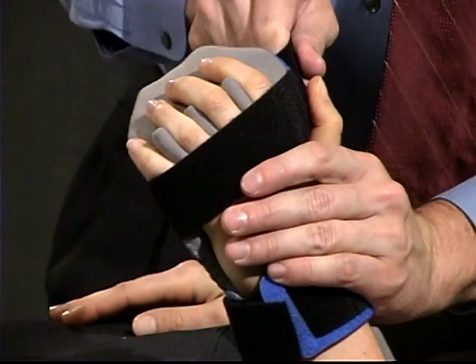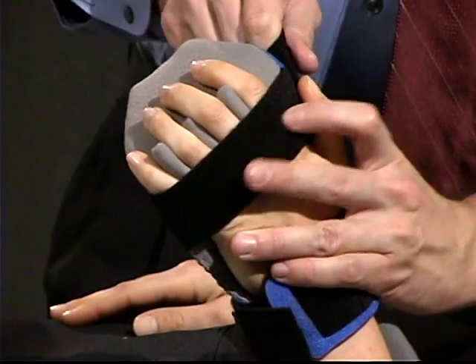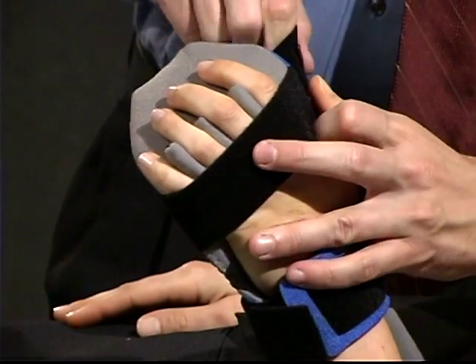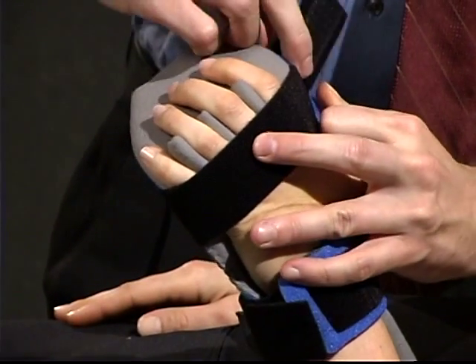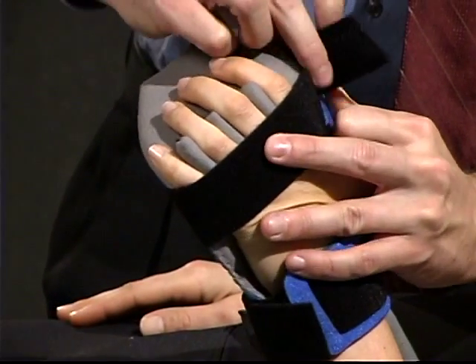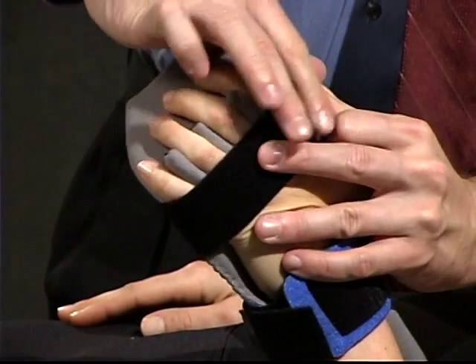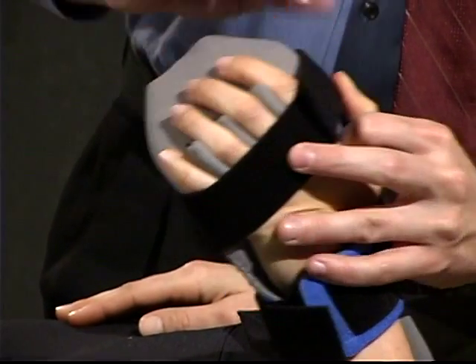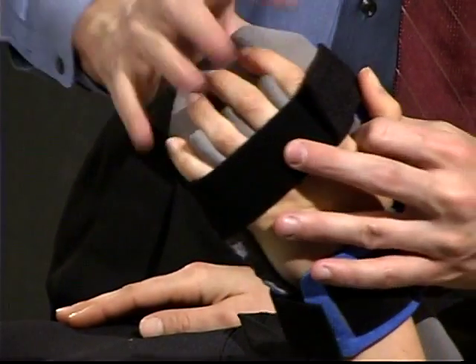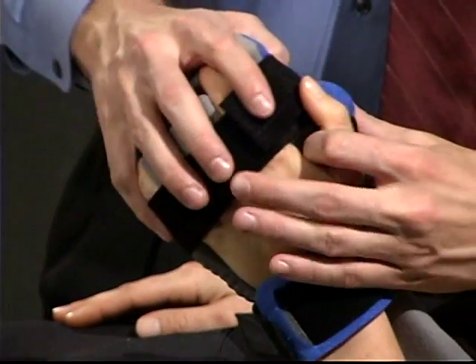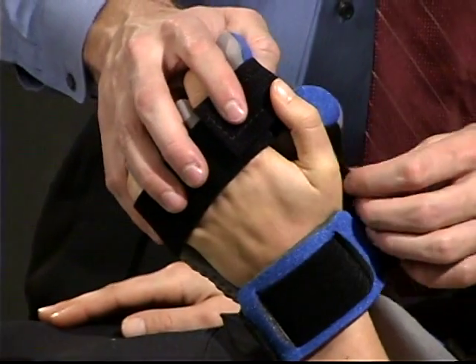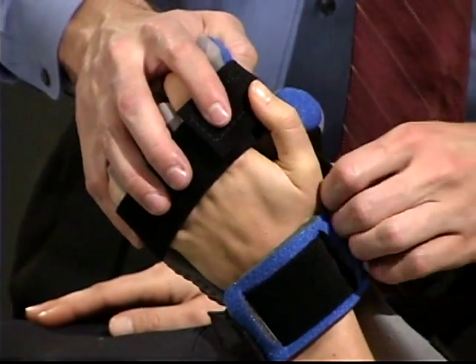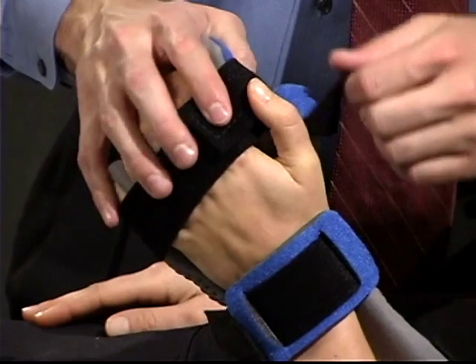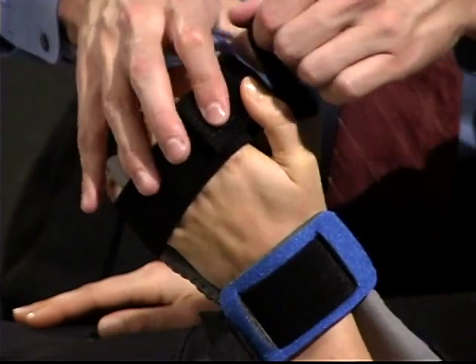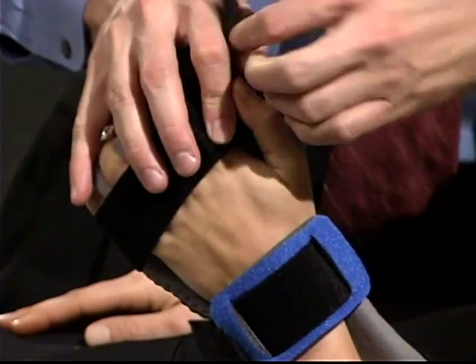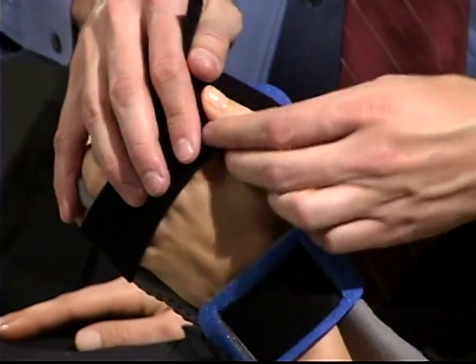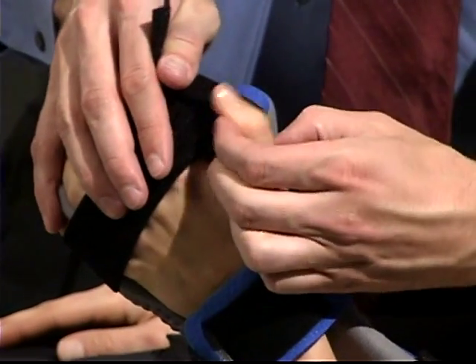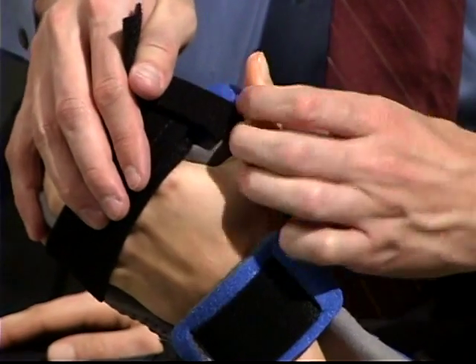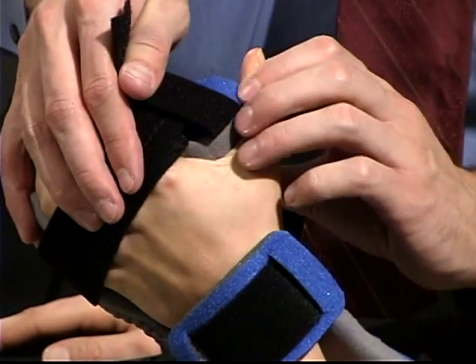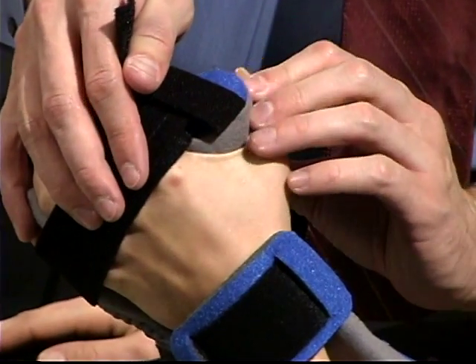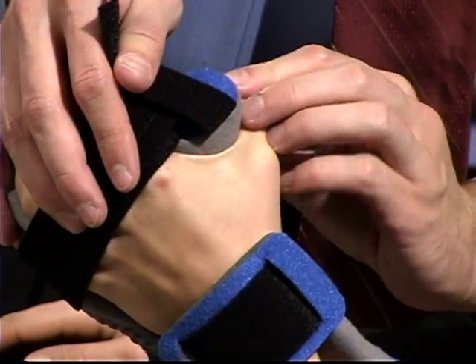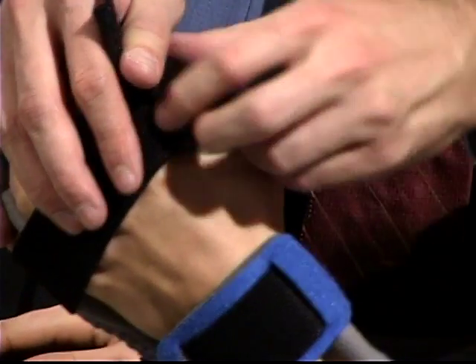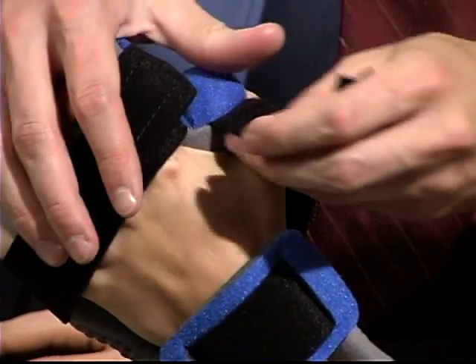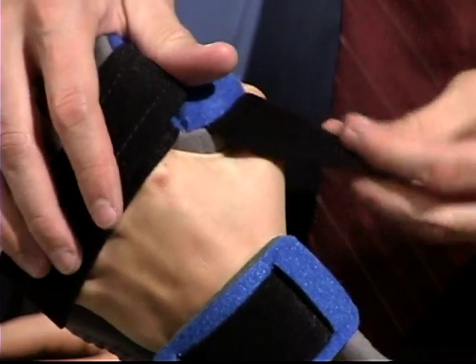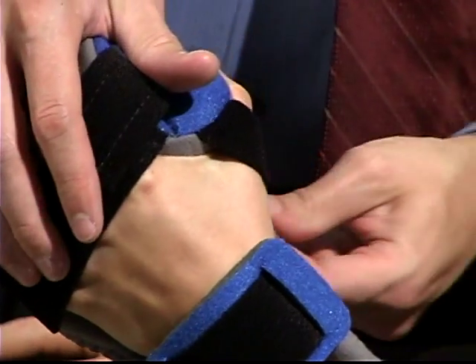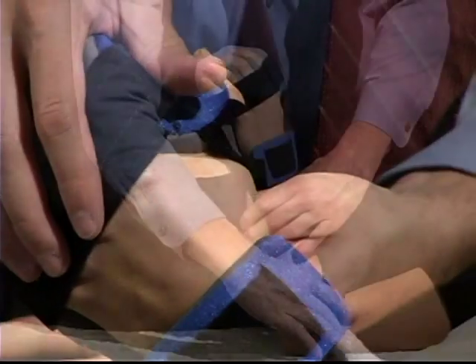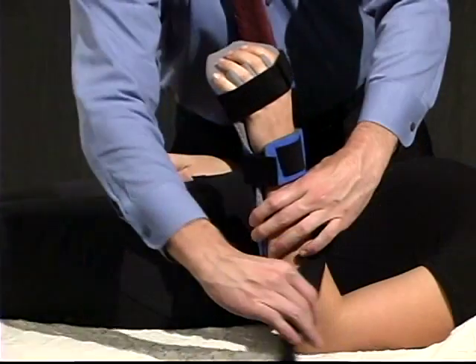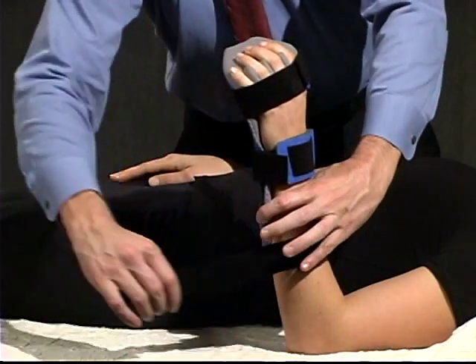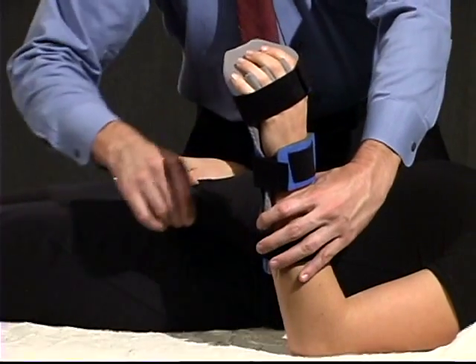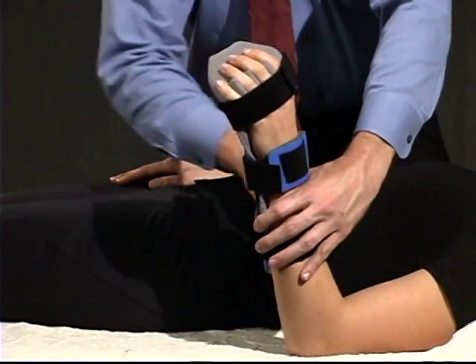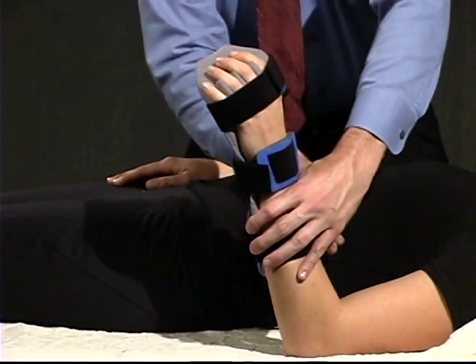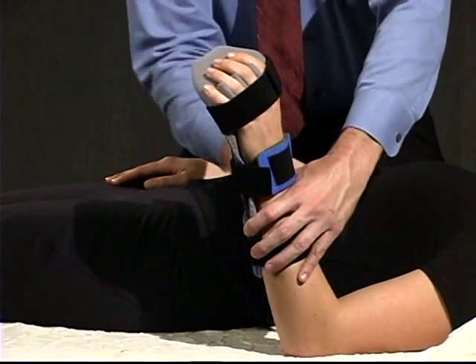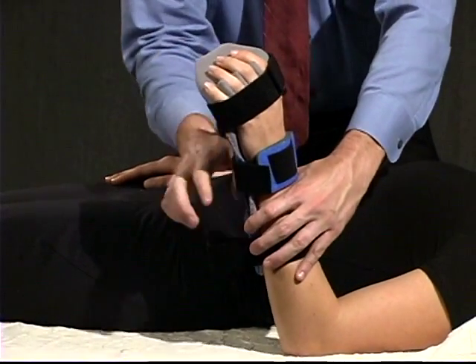Position the thumb to properly correct adduction. Secure the thumb with velcro strap number three, and secure velcro strap number four over the top of the forearm.